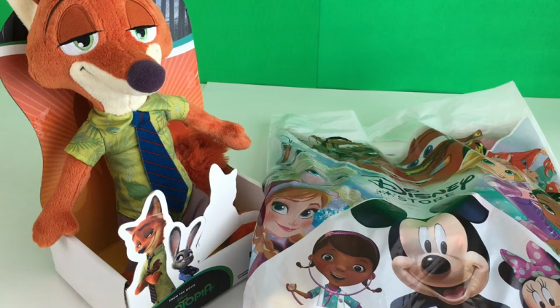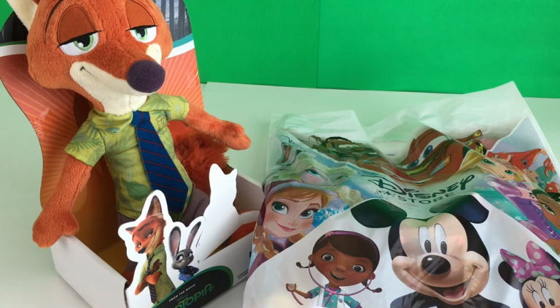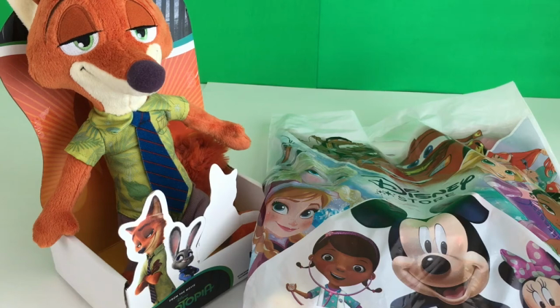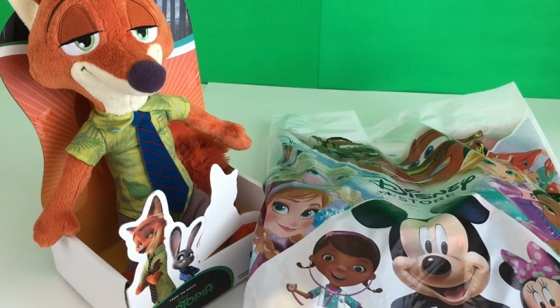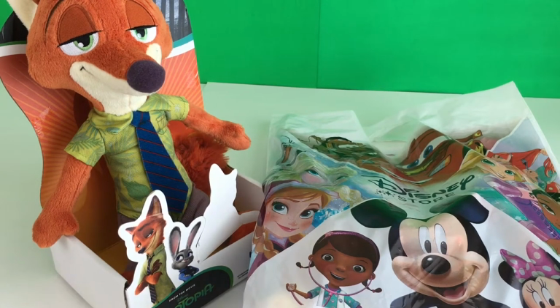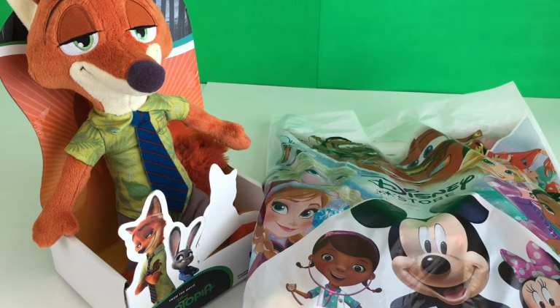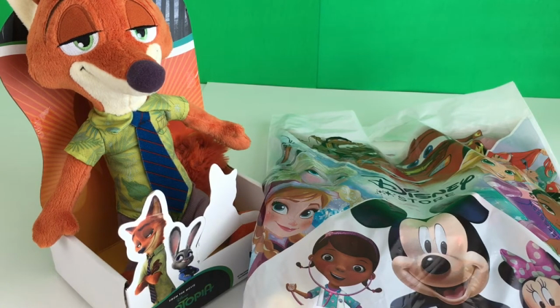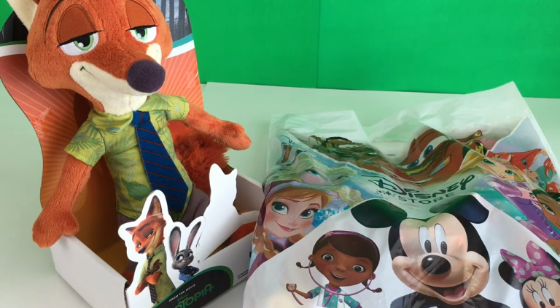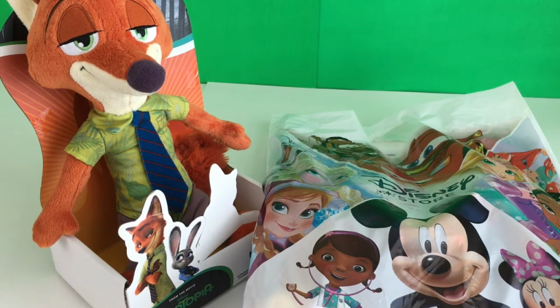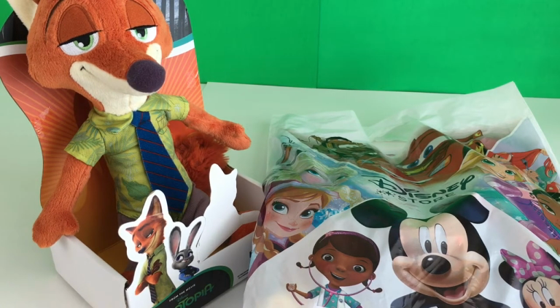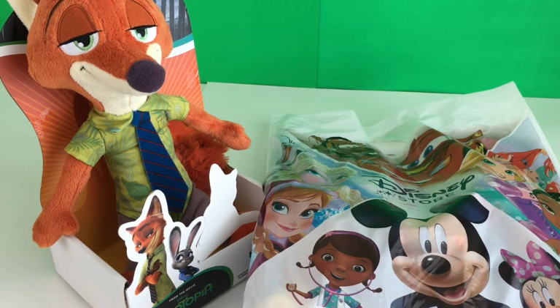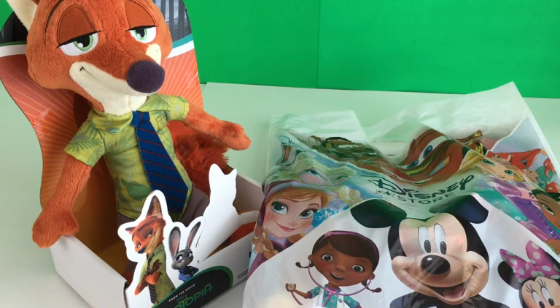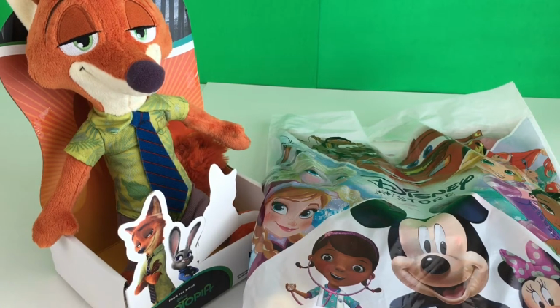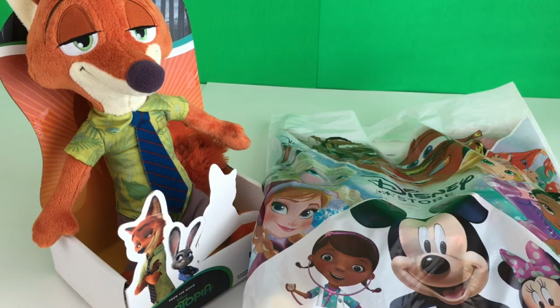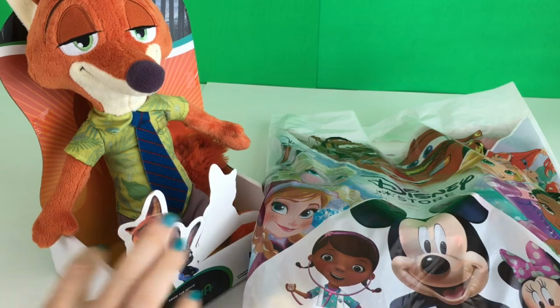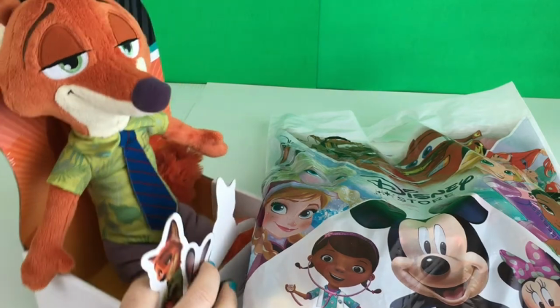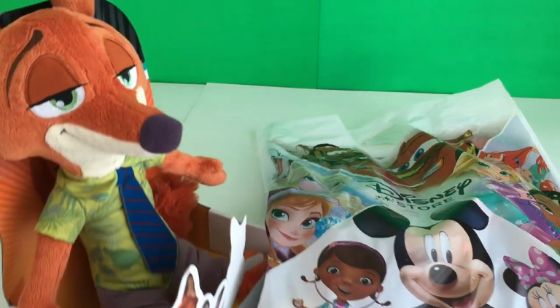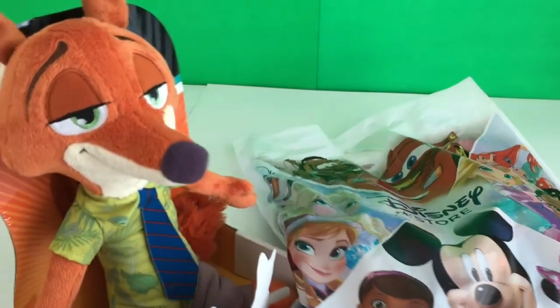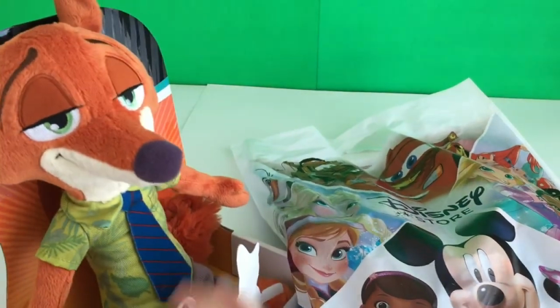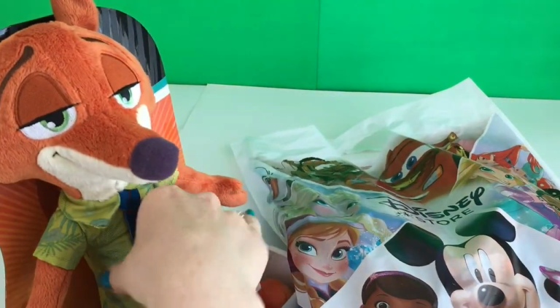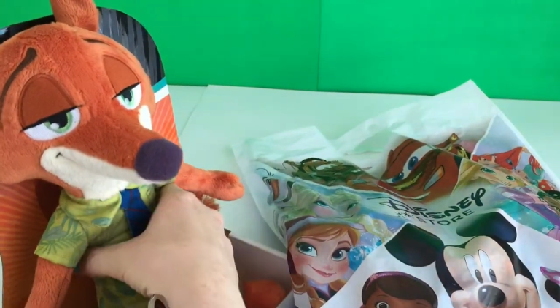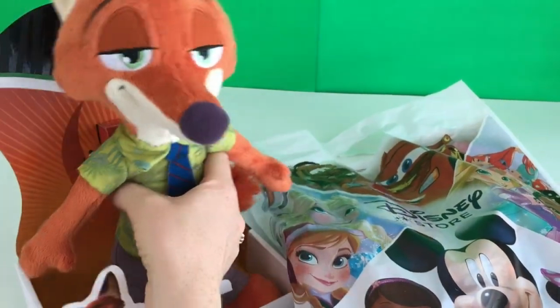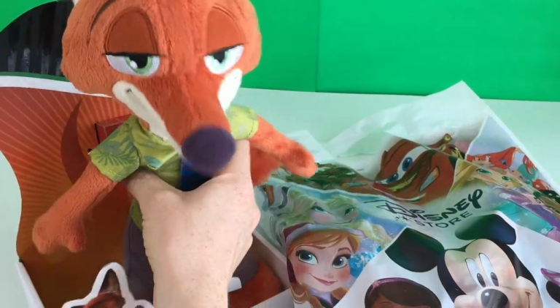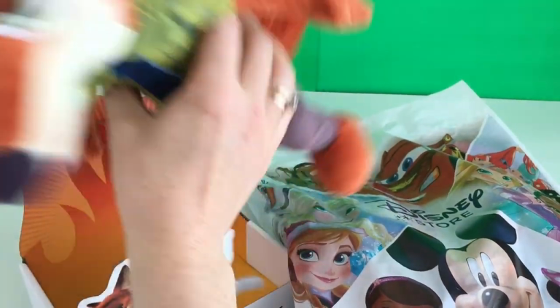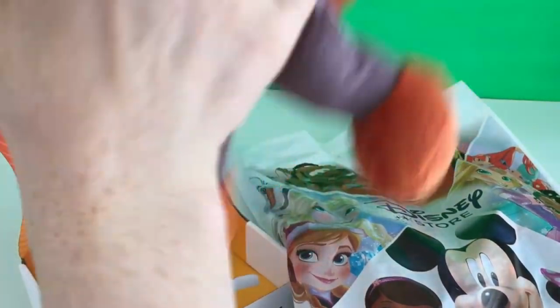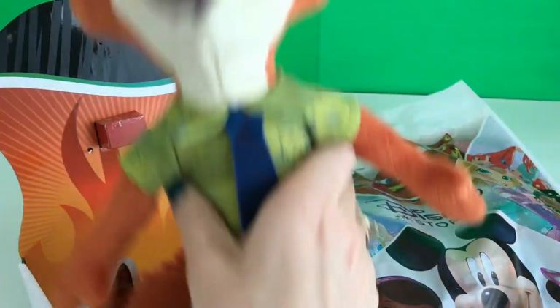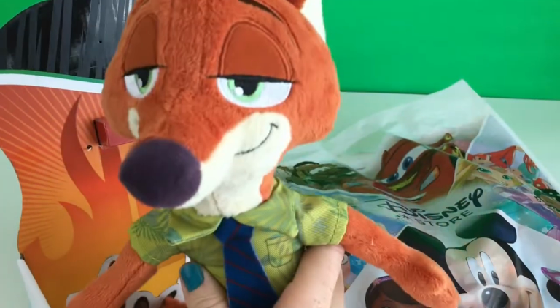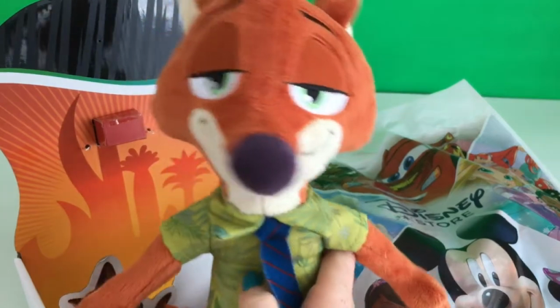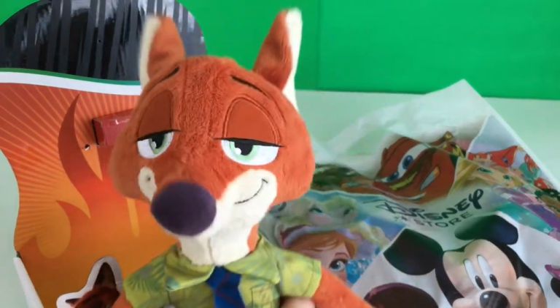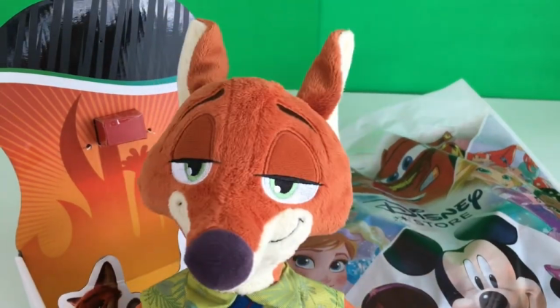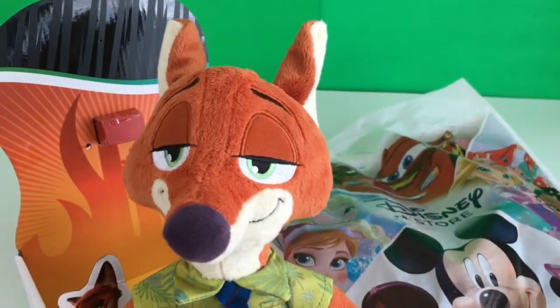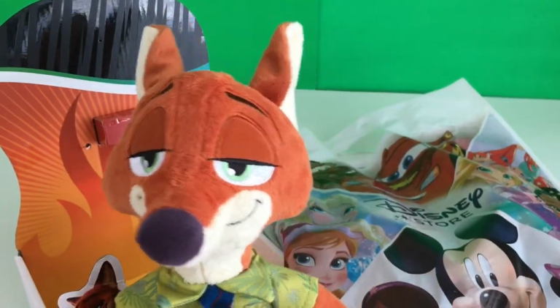Hi! Today we're gonna do a review of Zootopia Tsum Tsums plus this little cute plushy Nick. I'm just gonna take him out. Check it out!